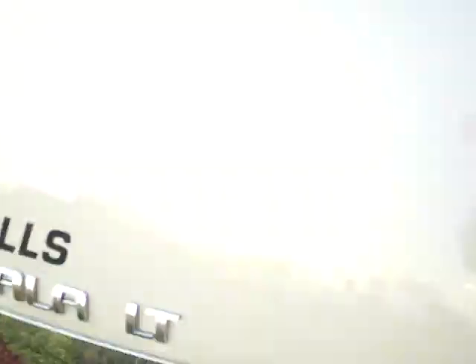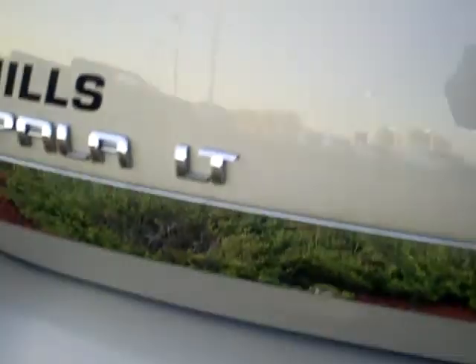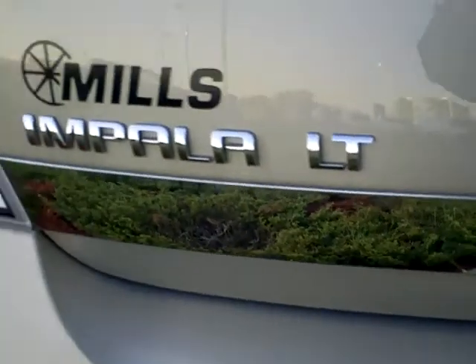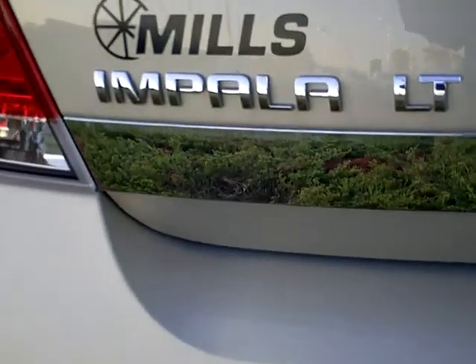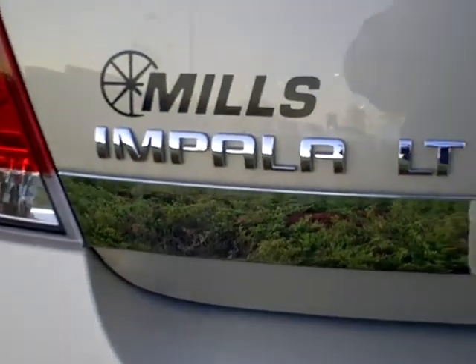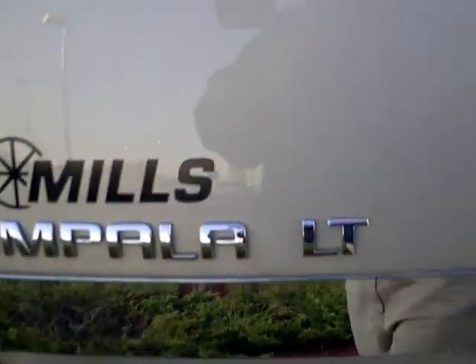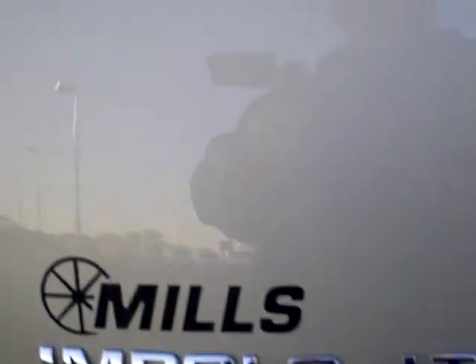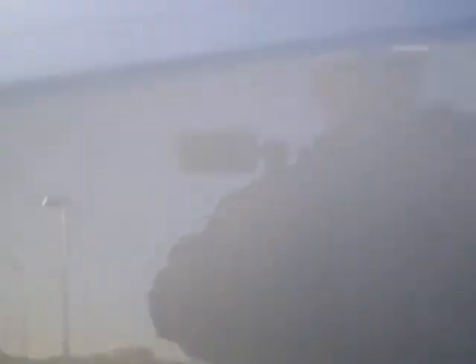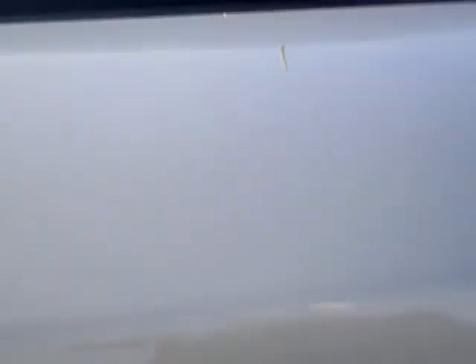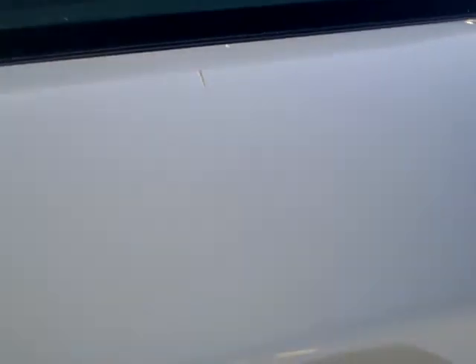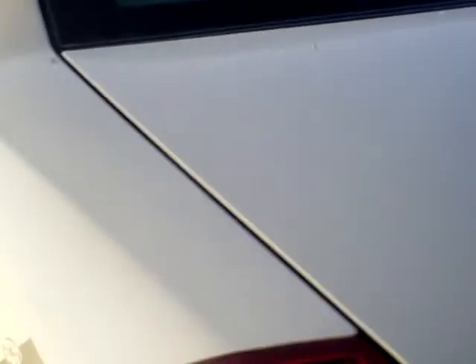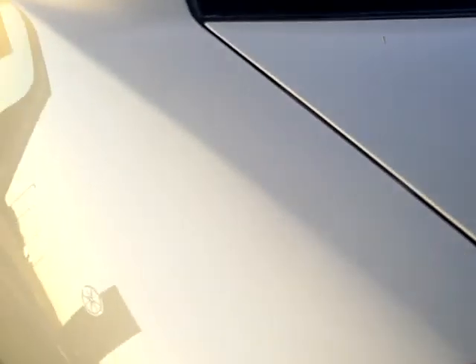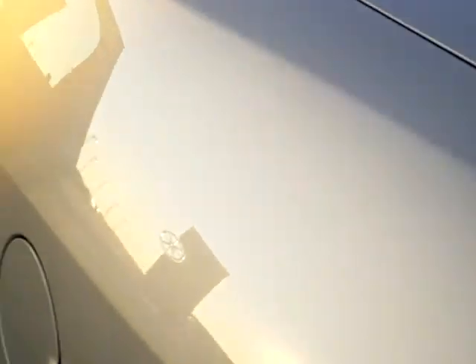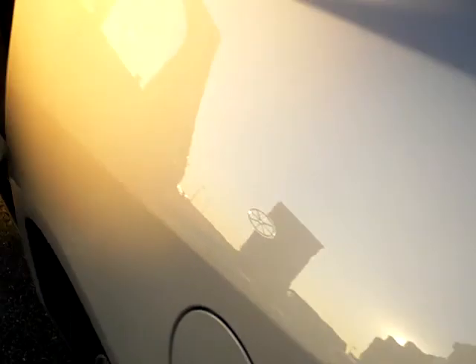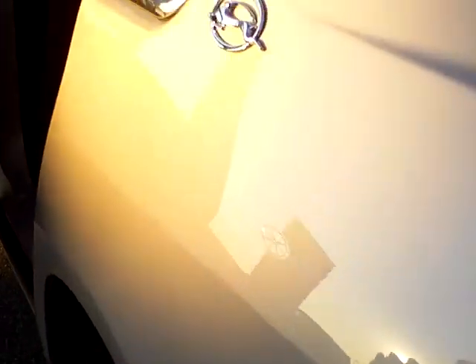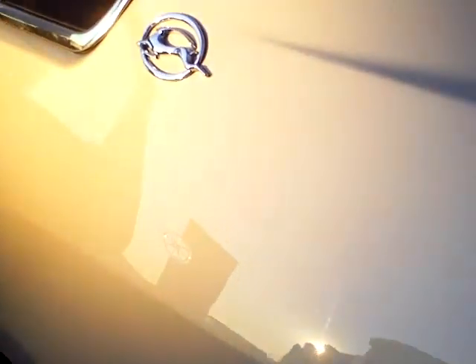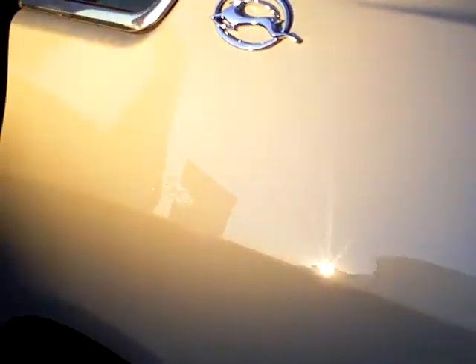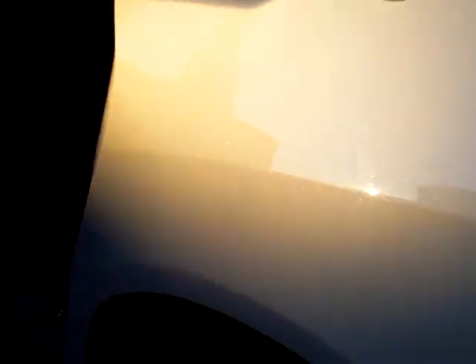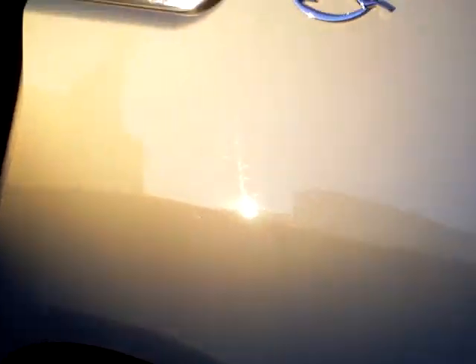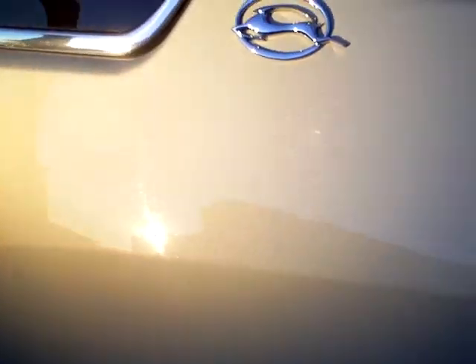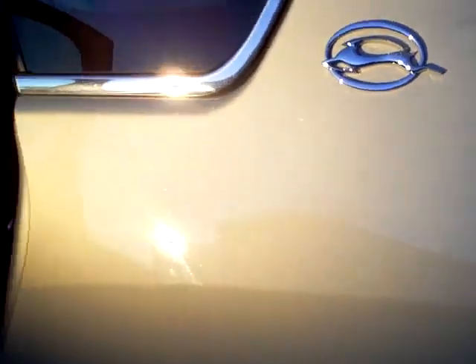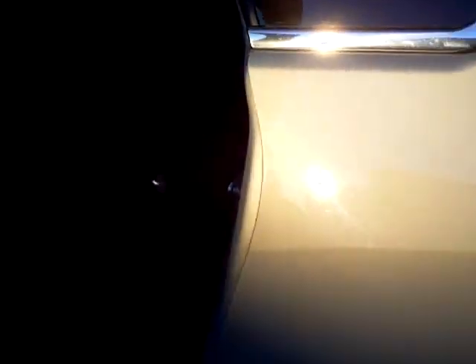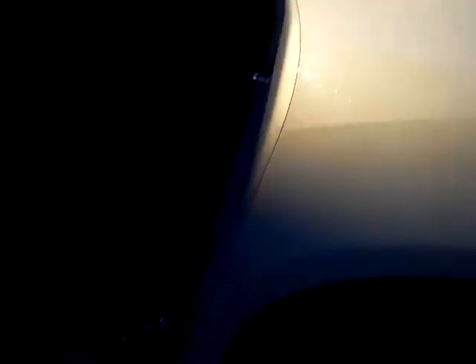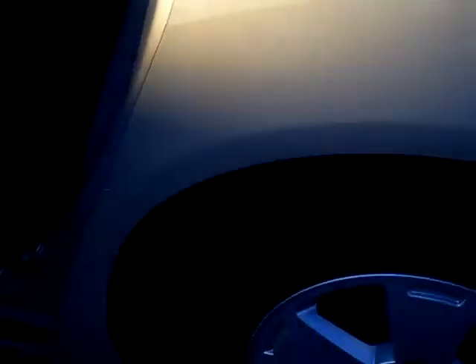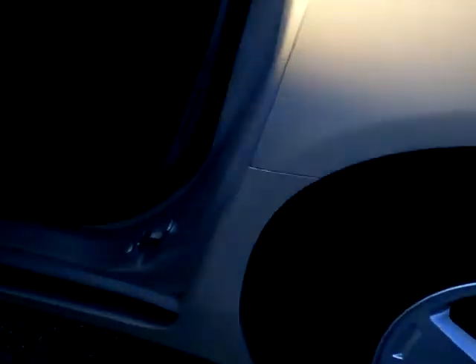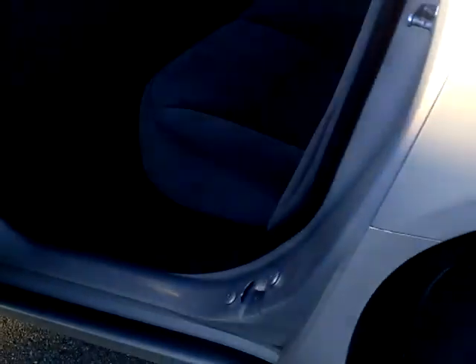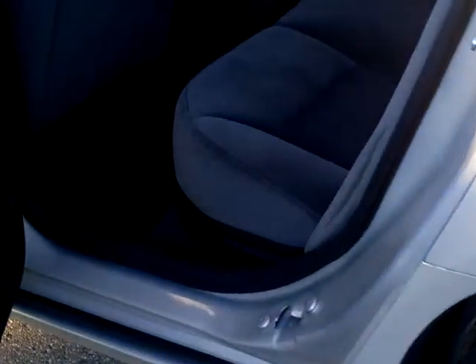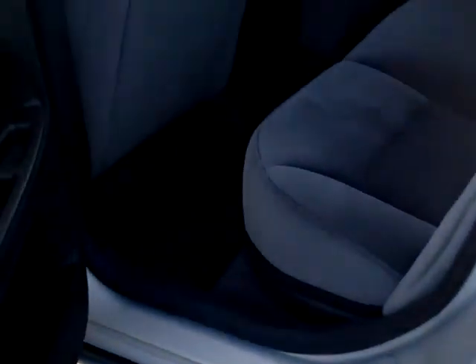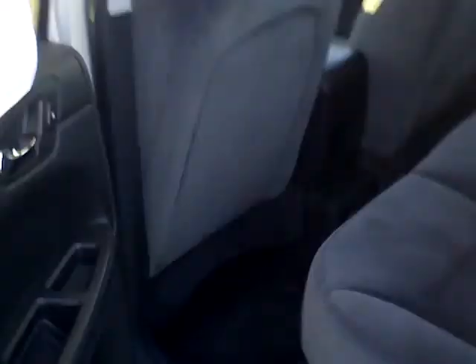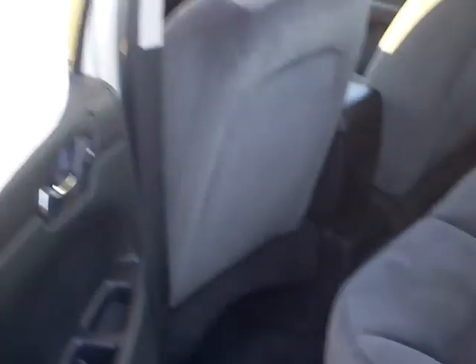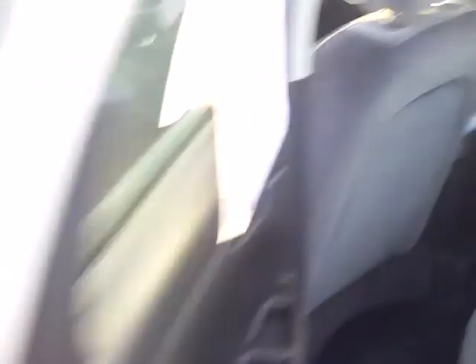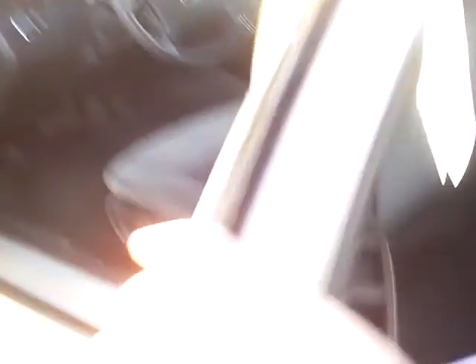Again, this is the LT and it does have the flex fuel capabilities. Very nice looking car.